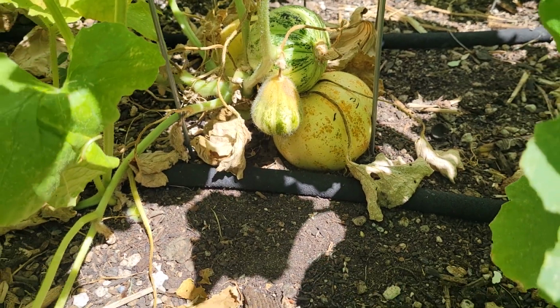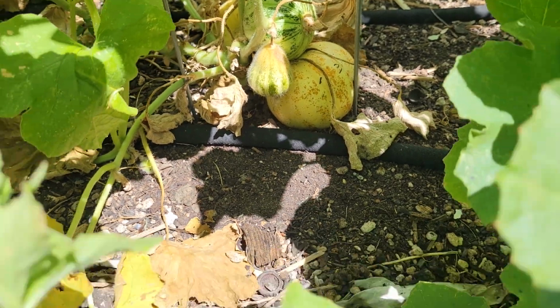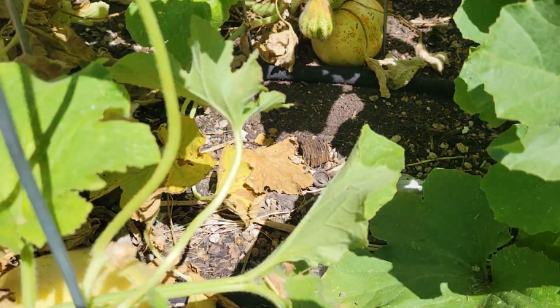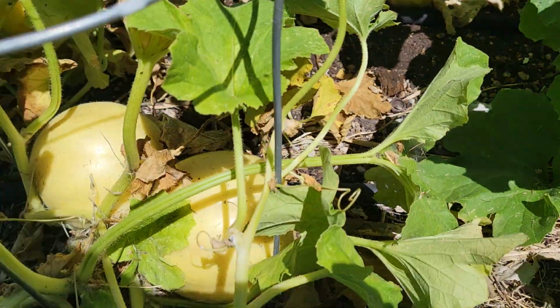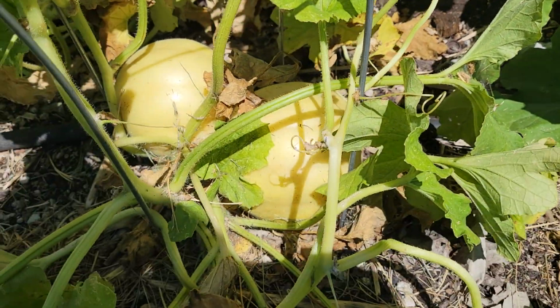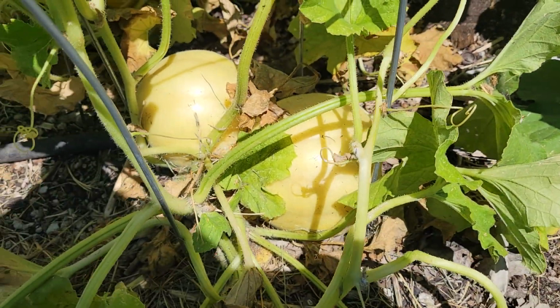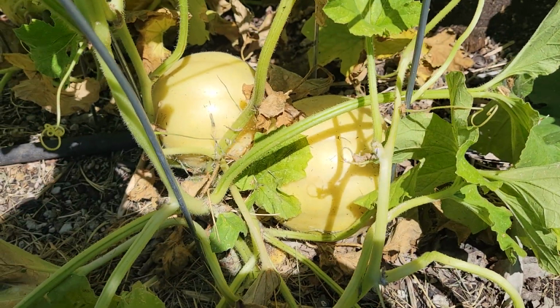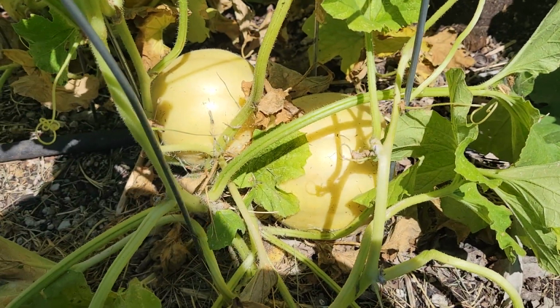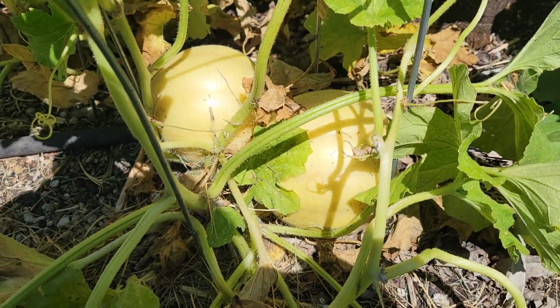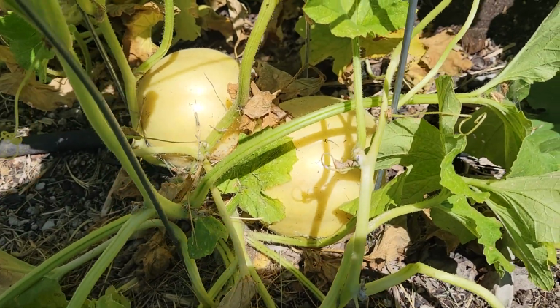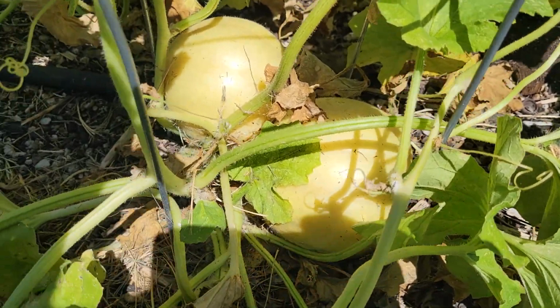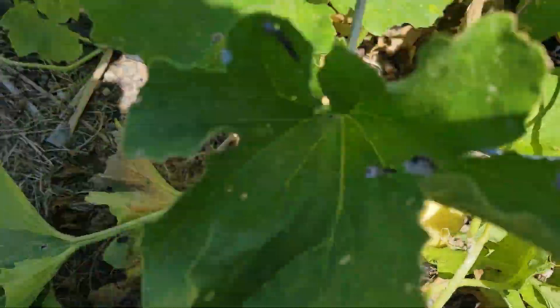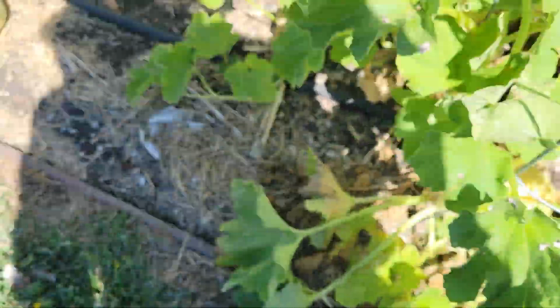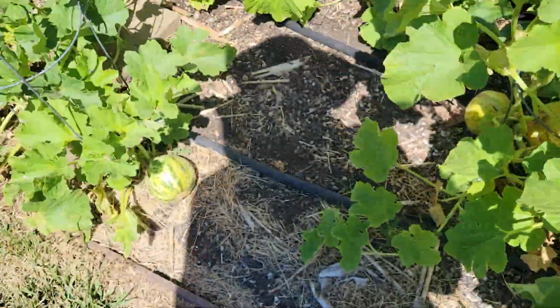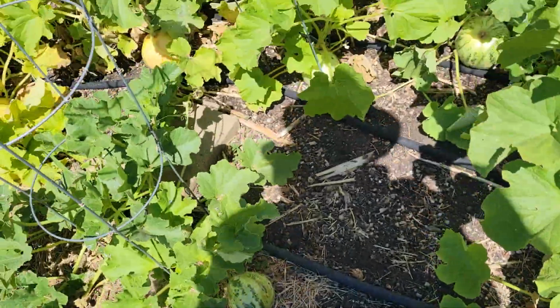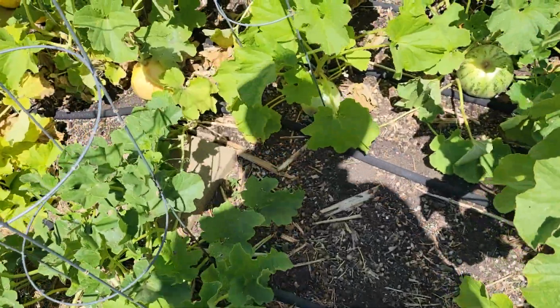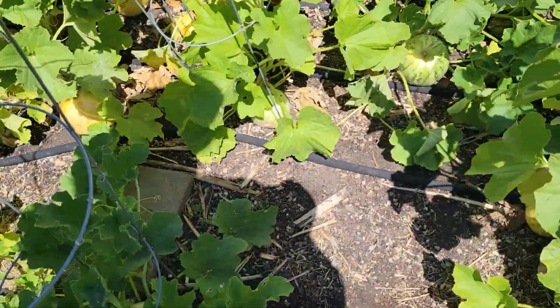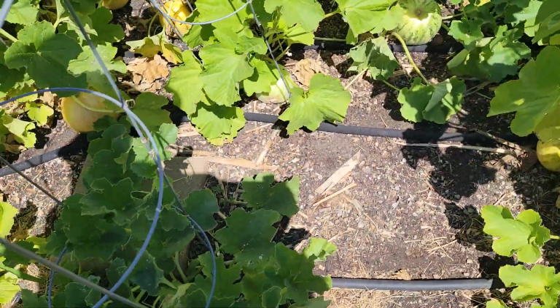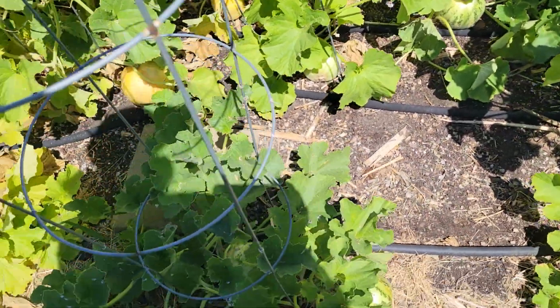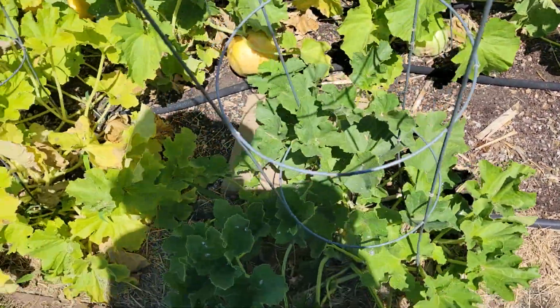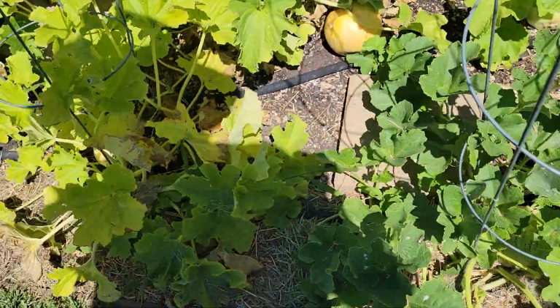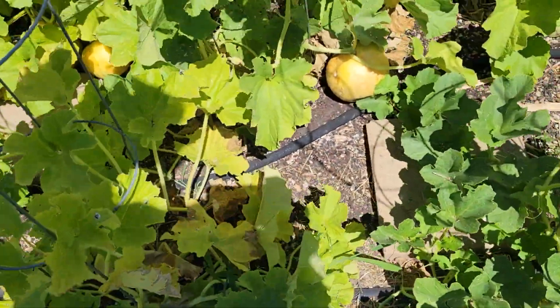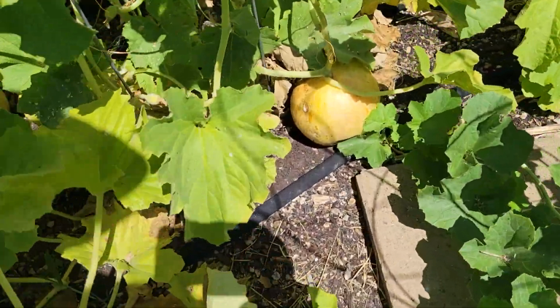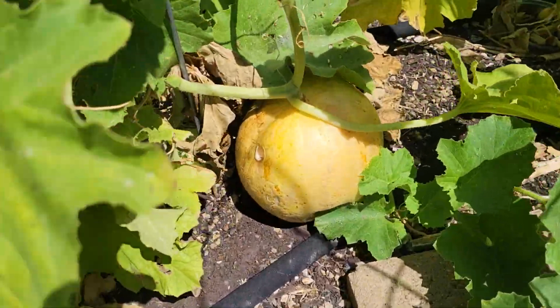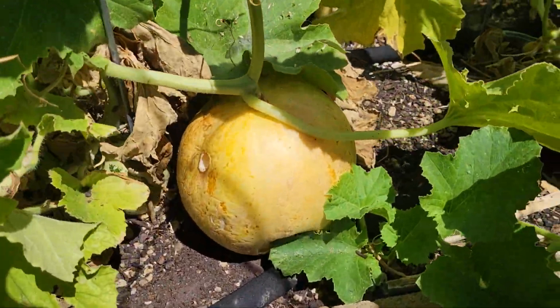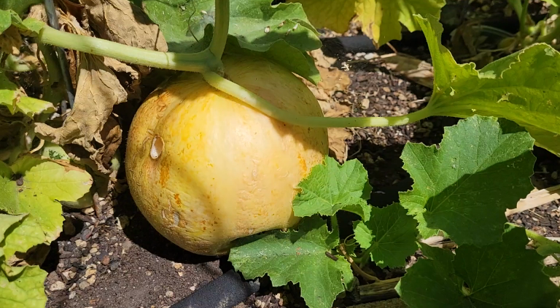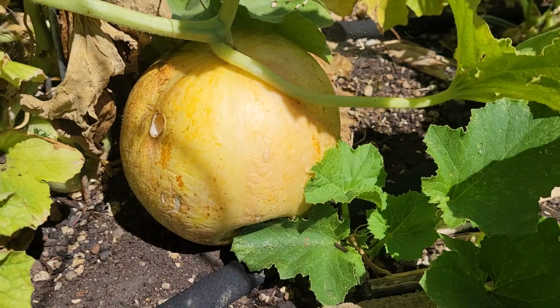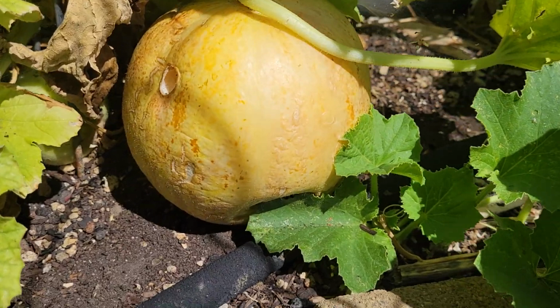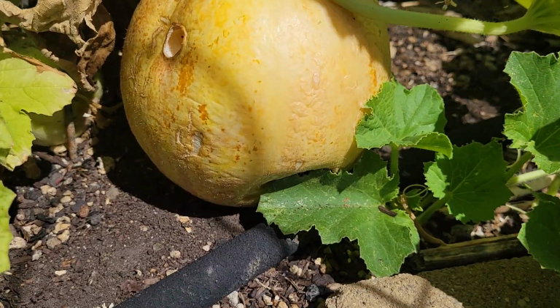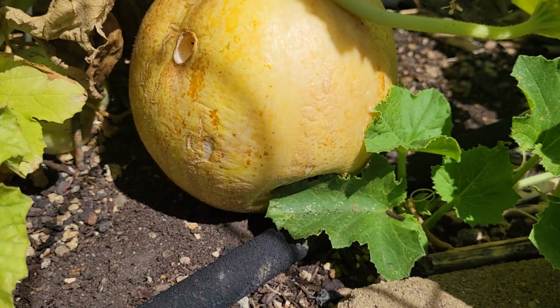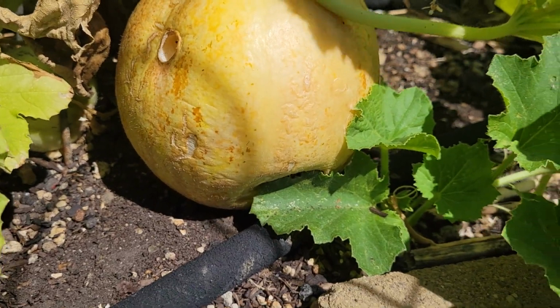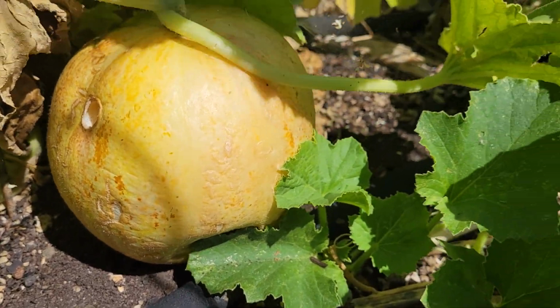So how do you know when they're ready to harvest? Well, they change color — they go from that light green to a yellow or orange. See this one, it's almost starting to rot there.